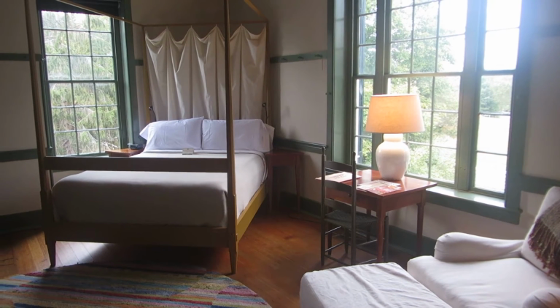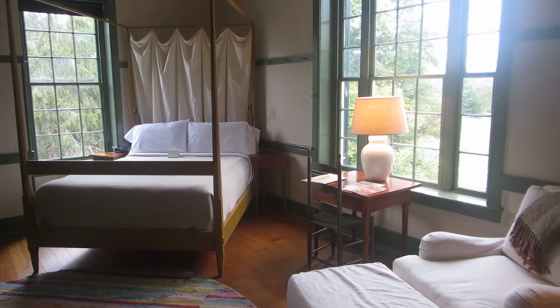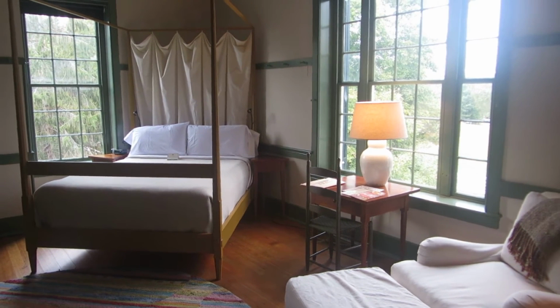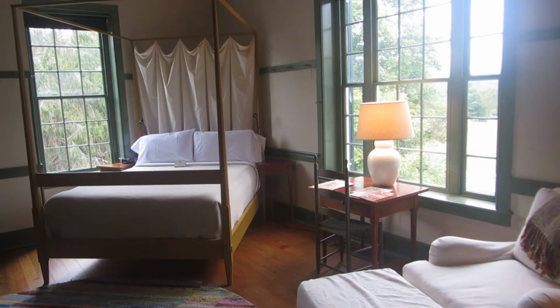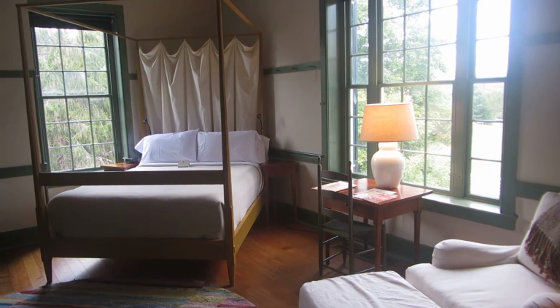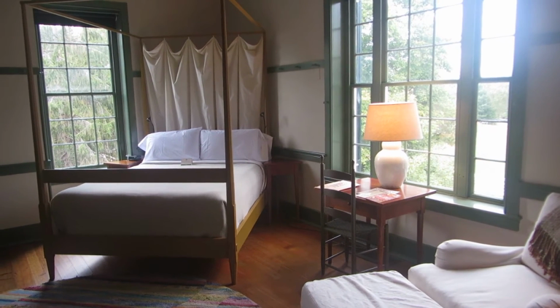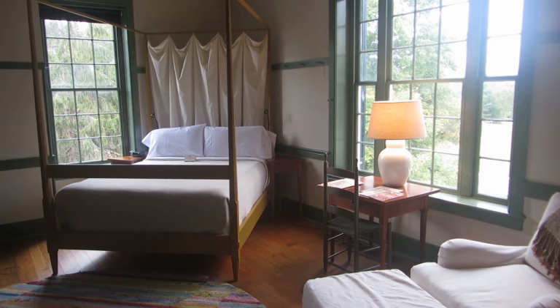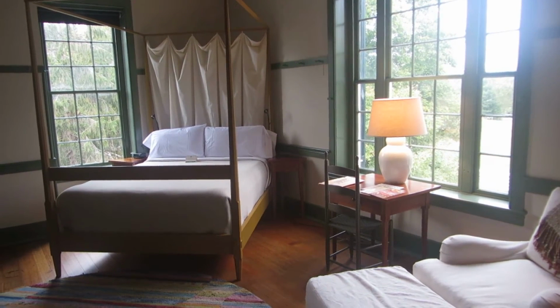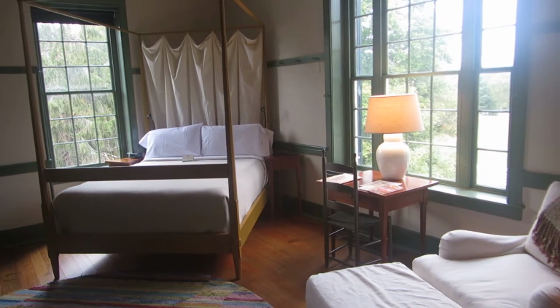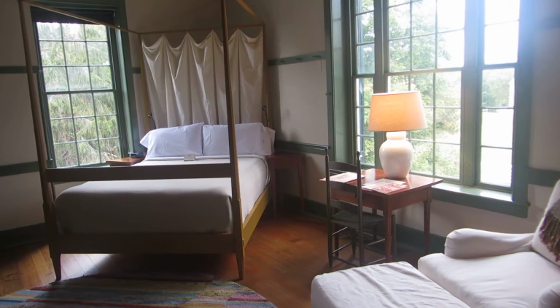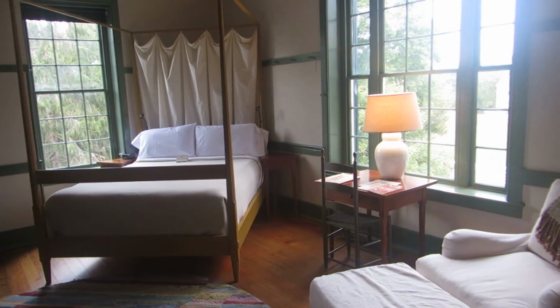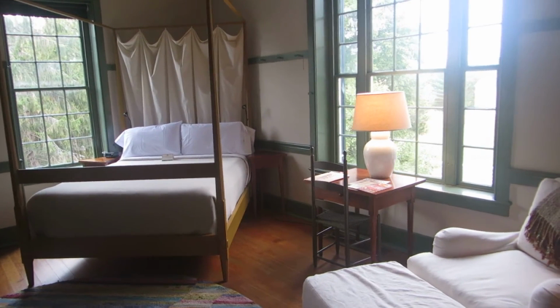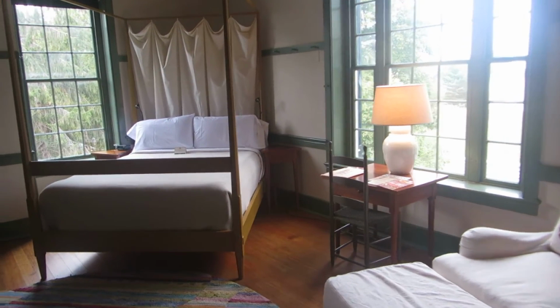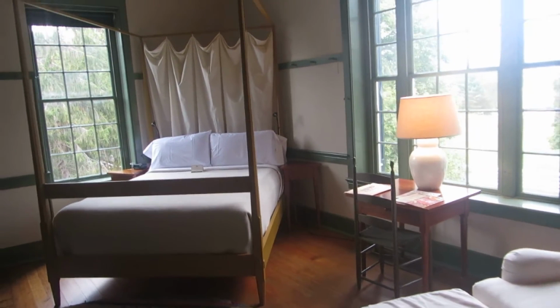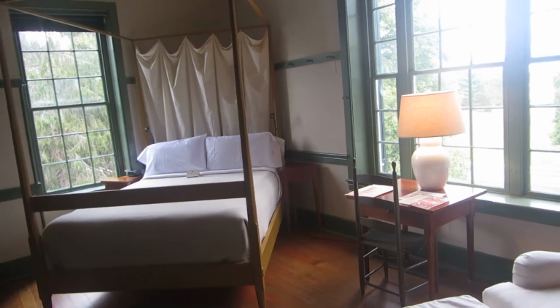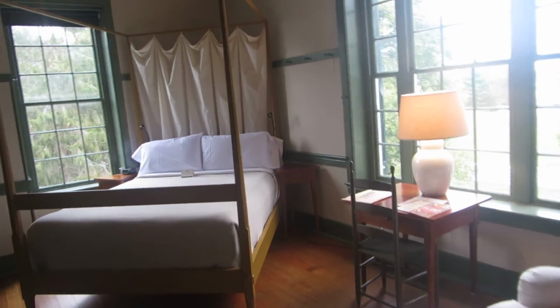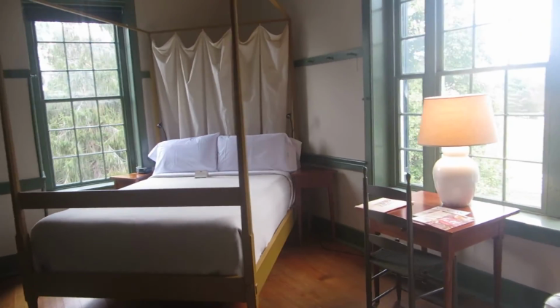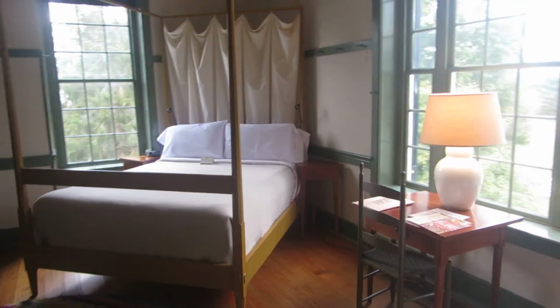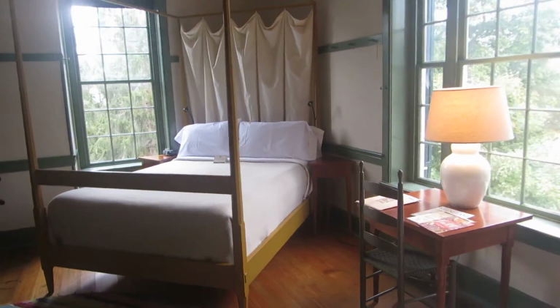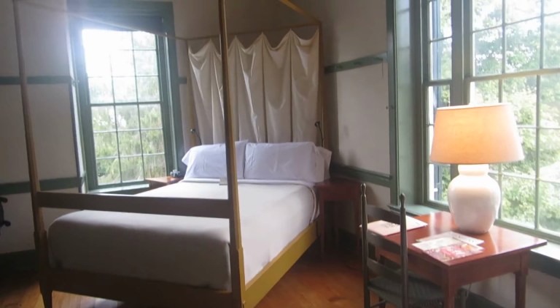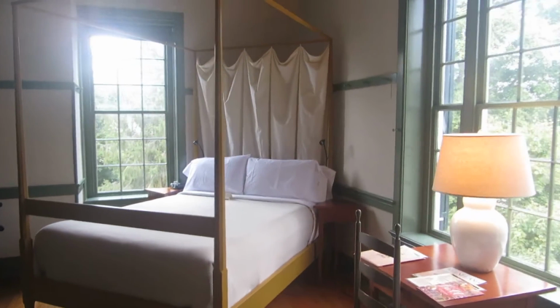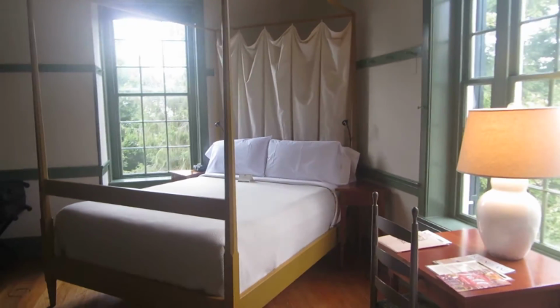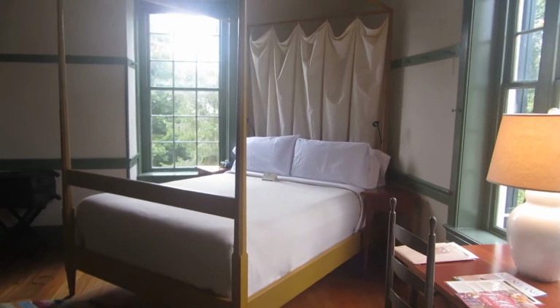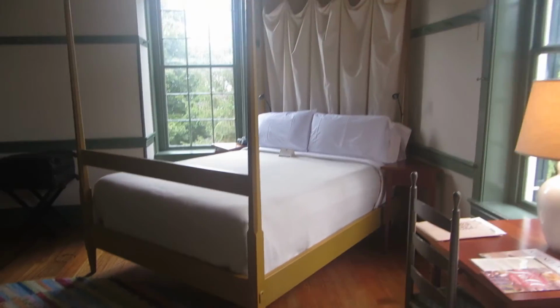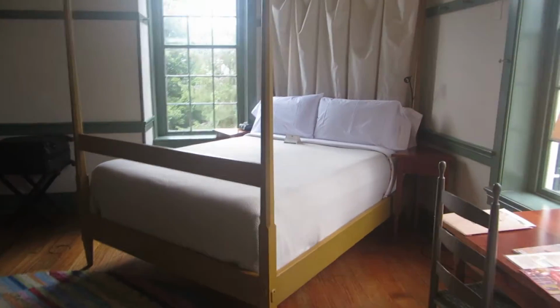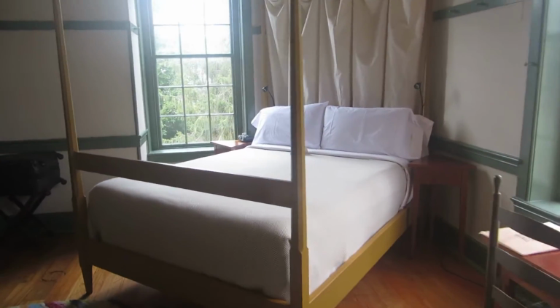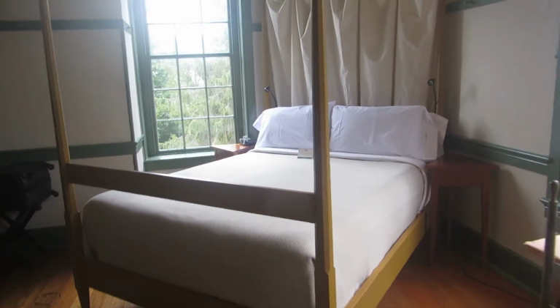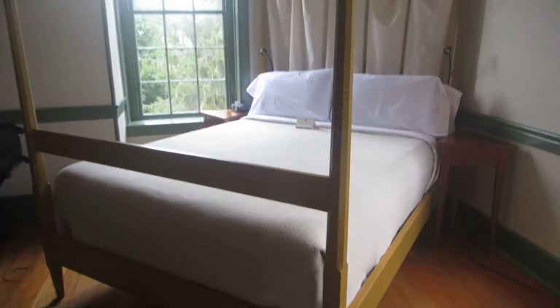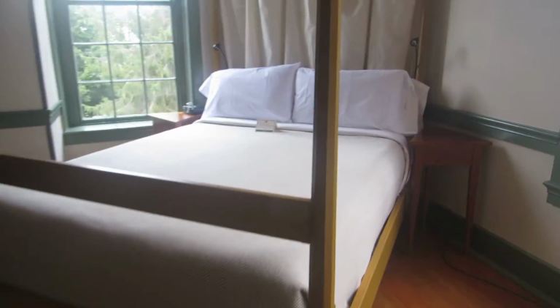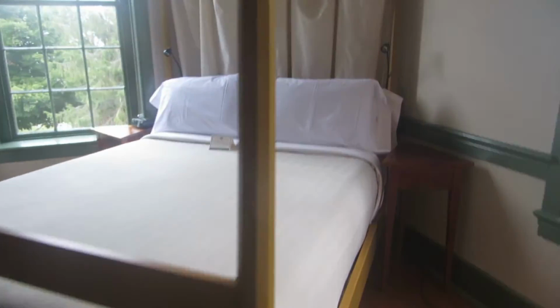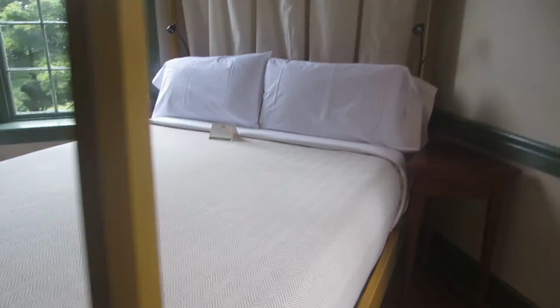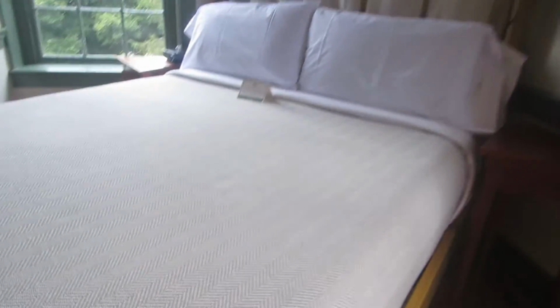I've just arrived at the Shaker Village at Pleasant Hill in Kentucky. This is an incredible room — a beautiful, gorgeous historic building. And this bed is the centrepiece of the room. It's just a stunner.